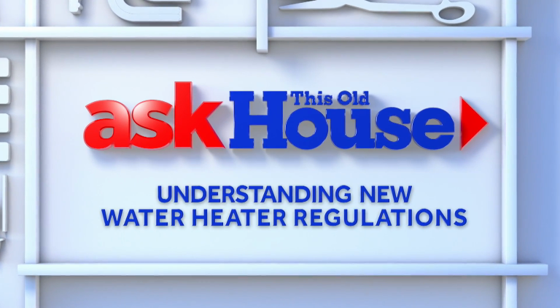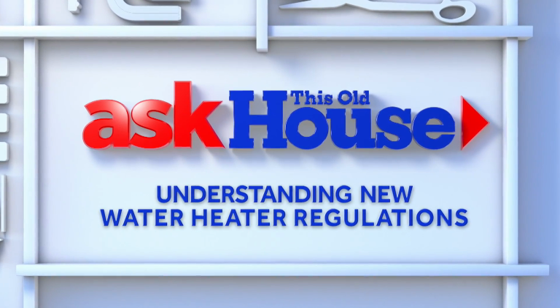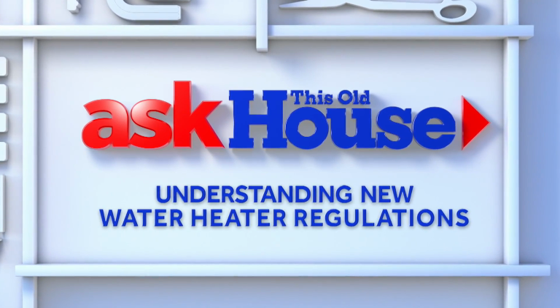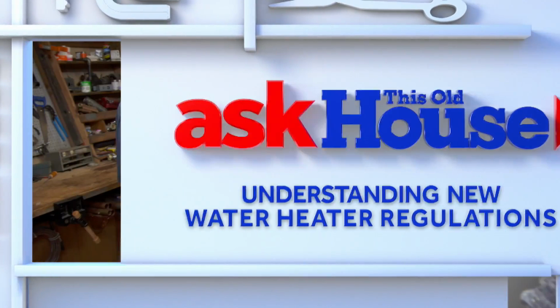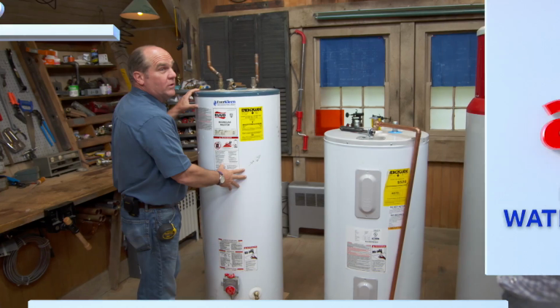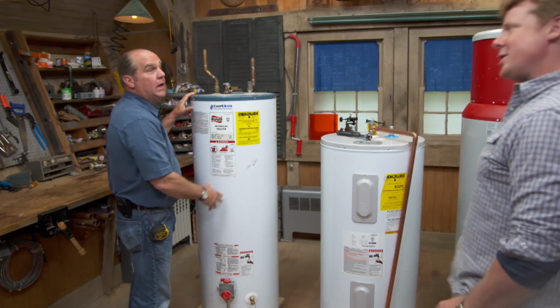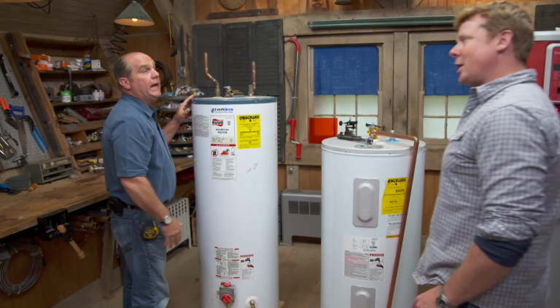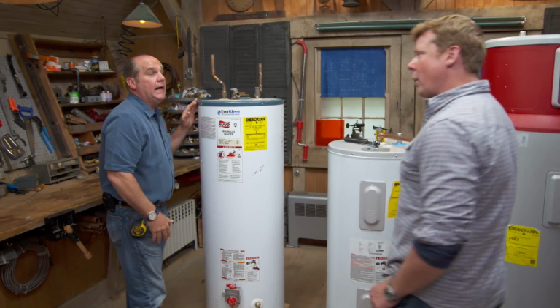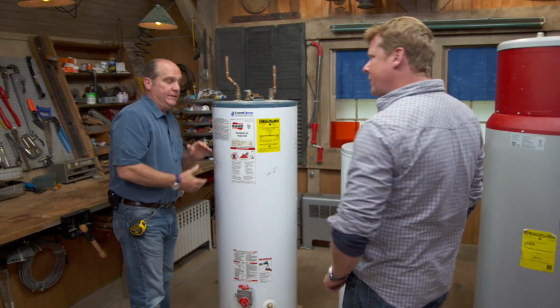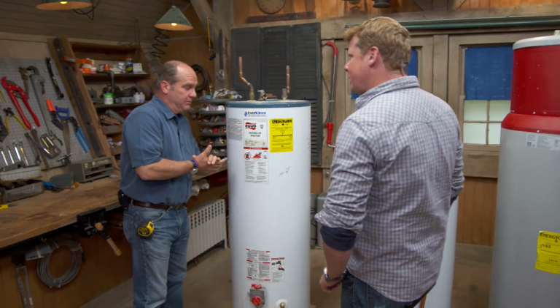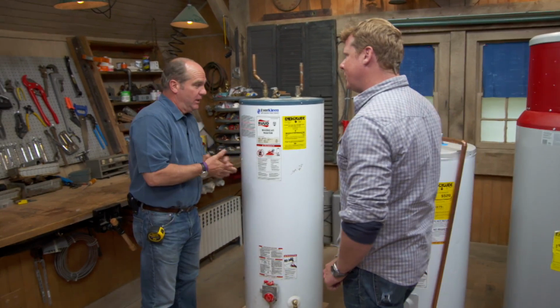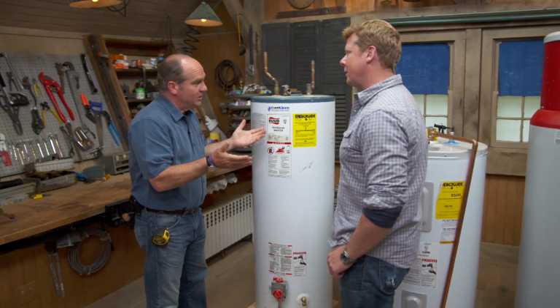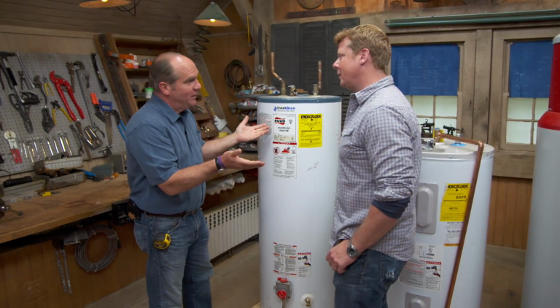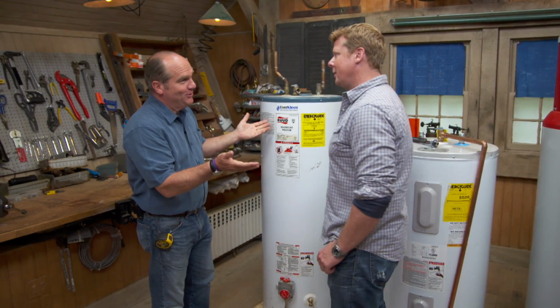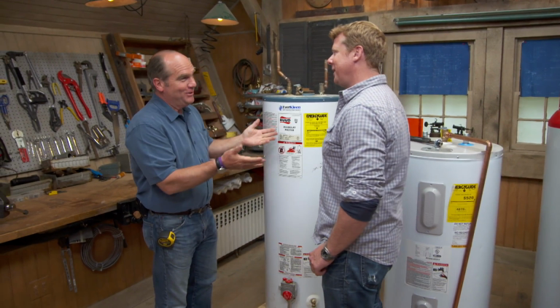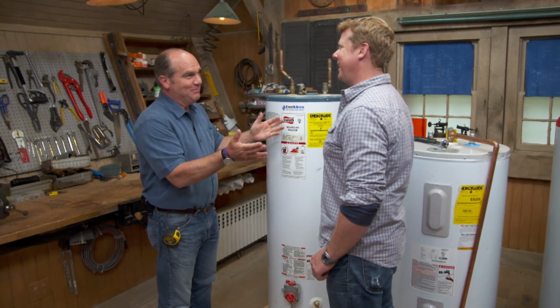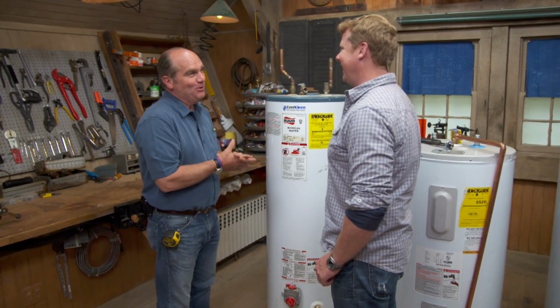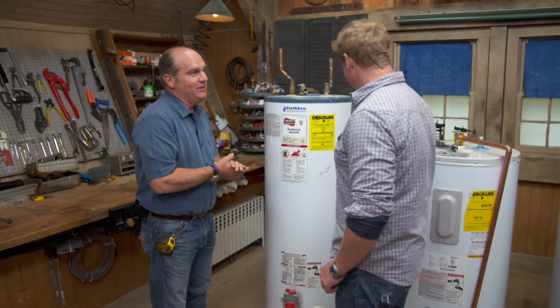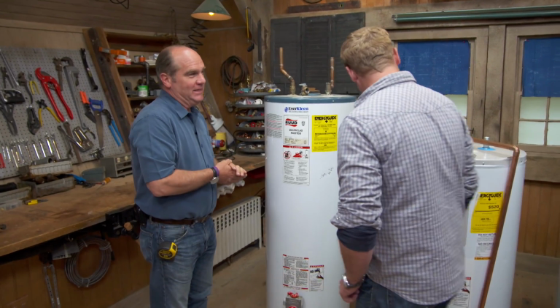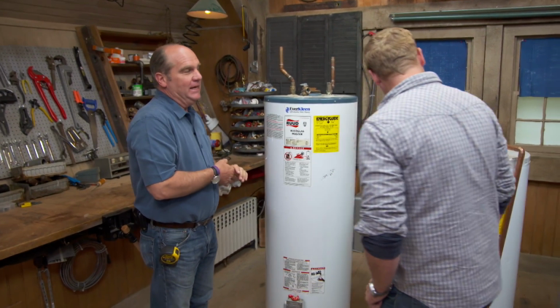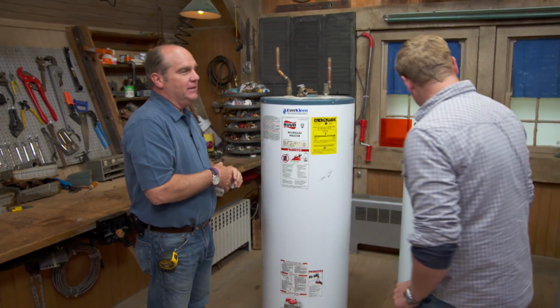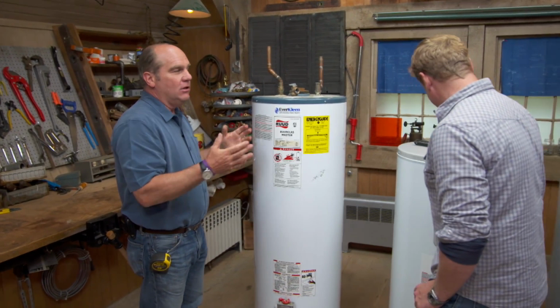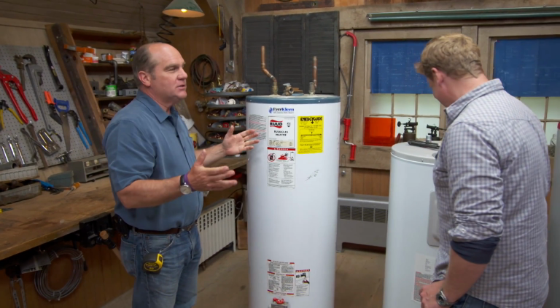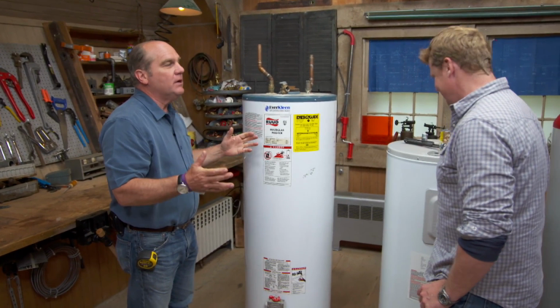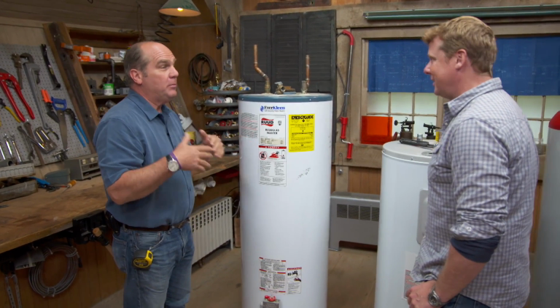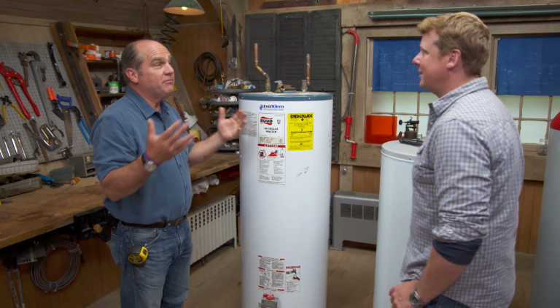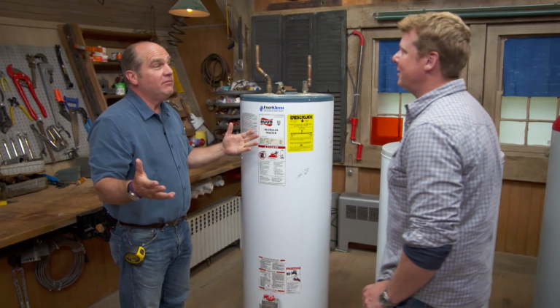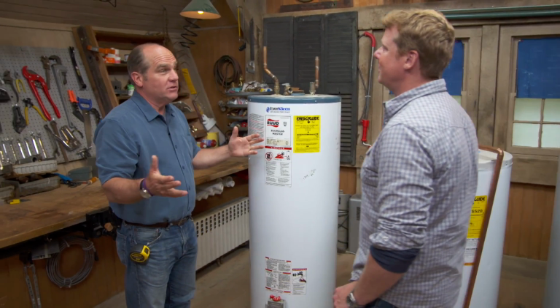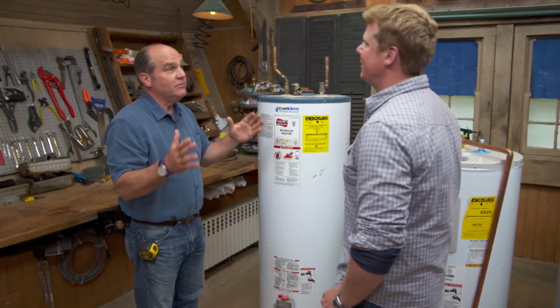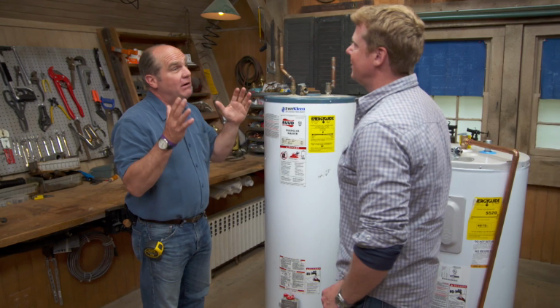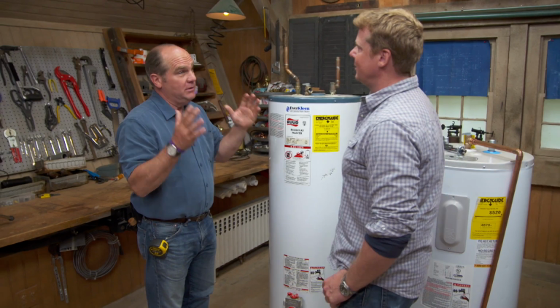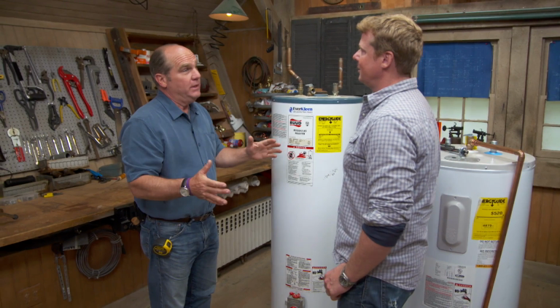So Richard, new regulations on water heaters? Absolutely. I've been expecting you, so I set up some water heaters. These laws were passed five years ago and they've now come into play.